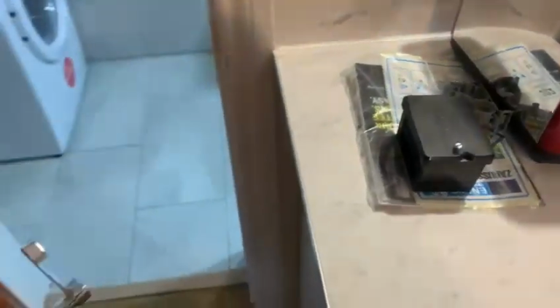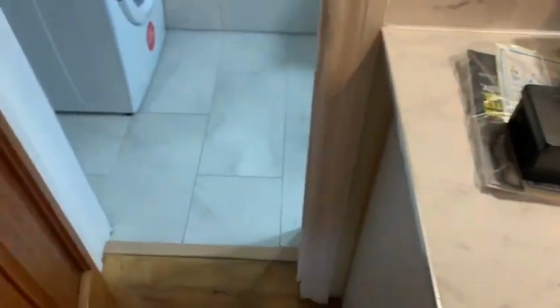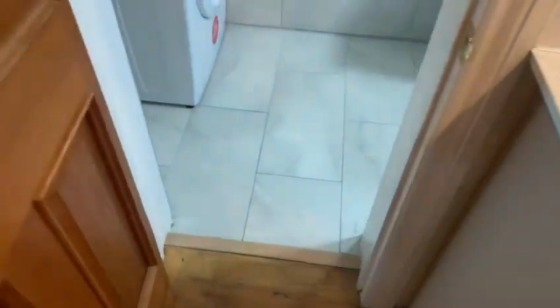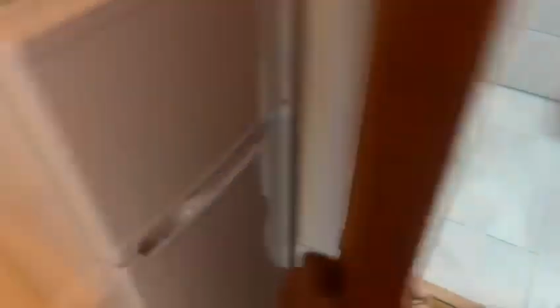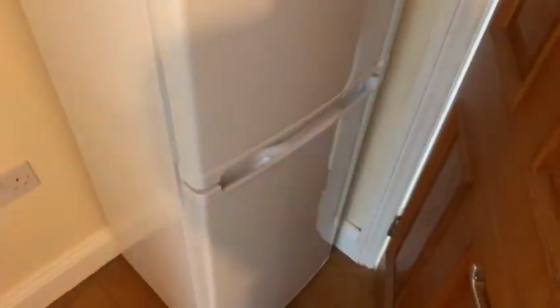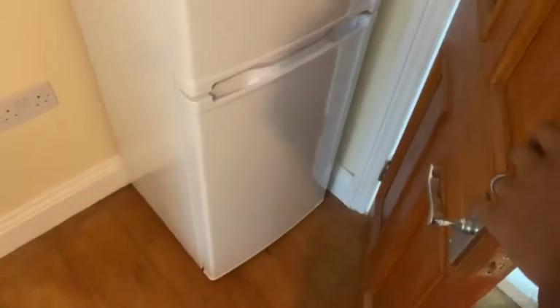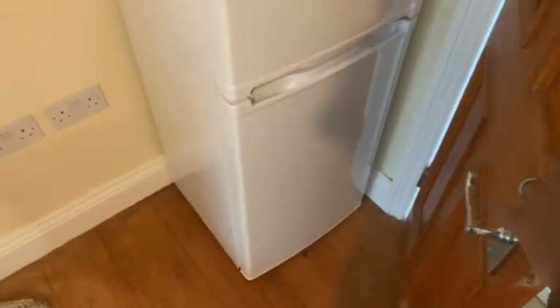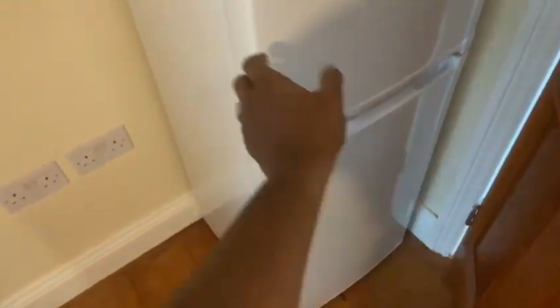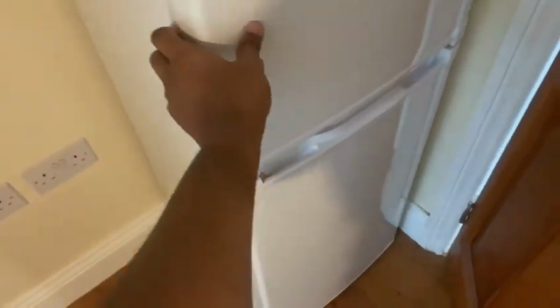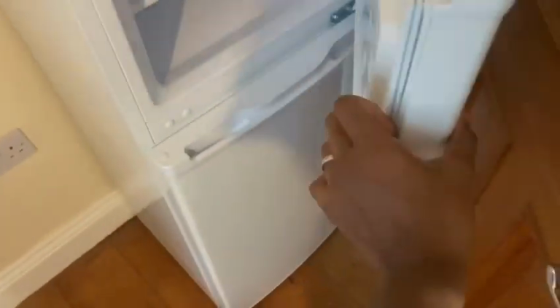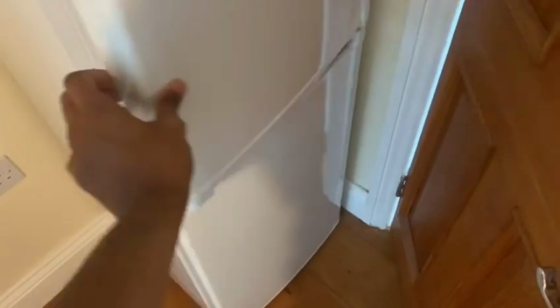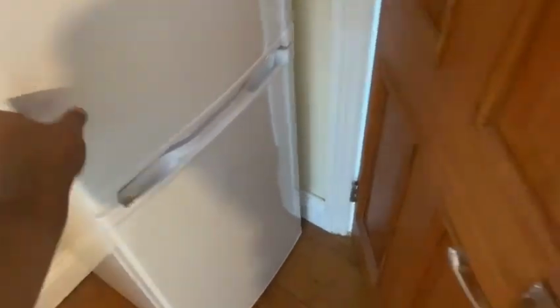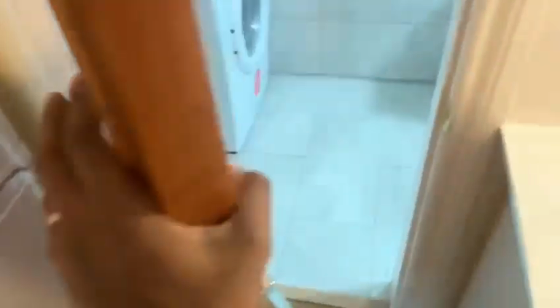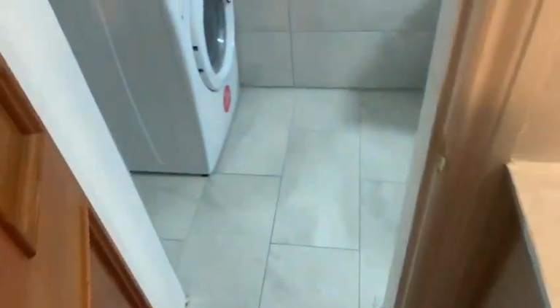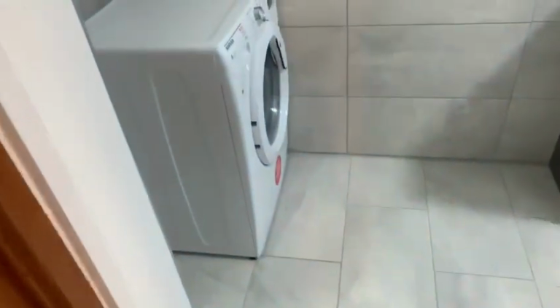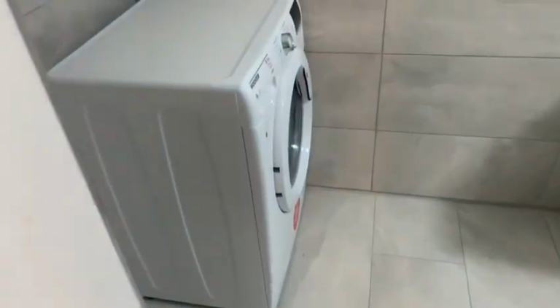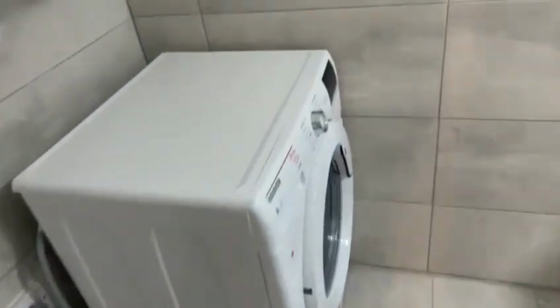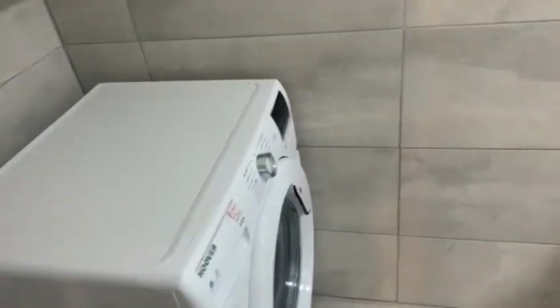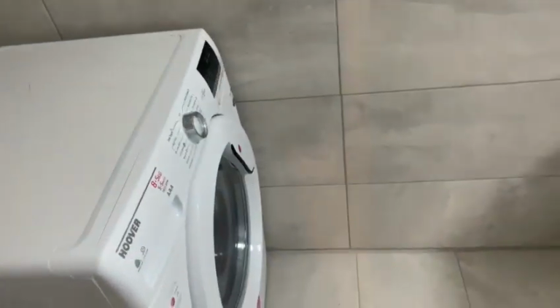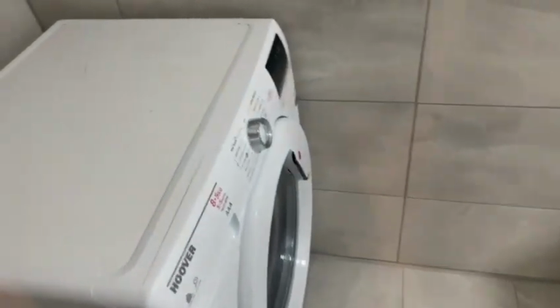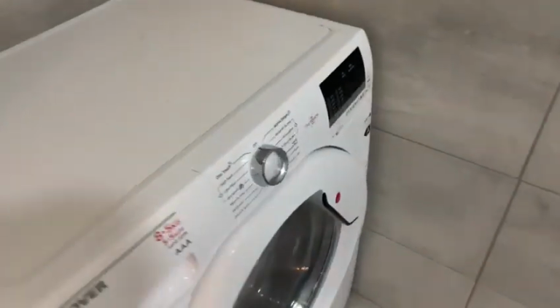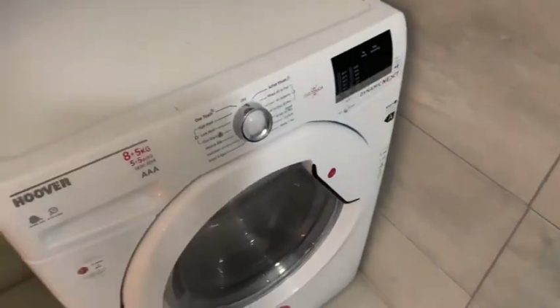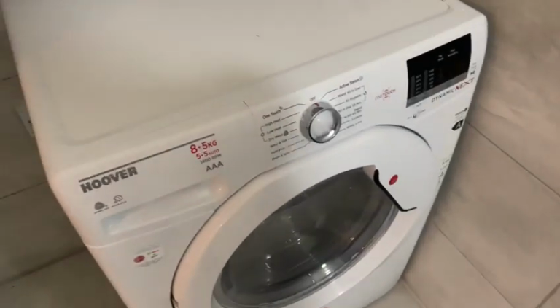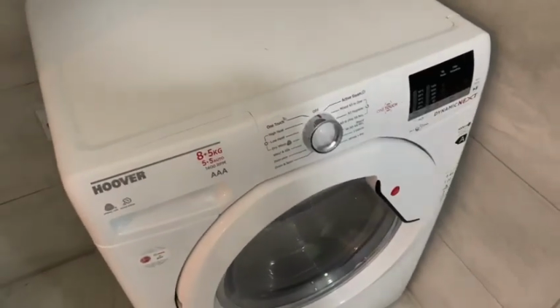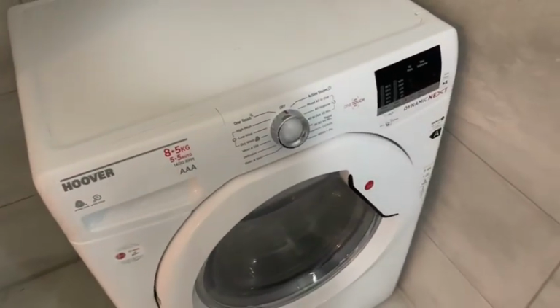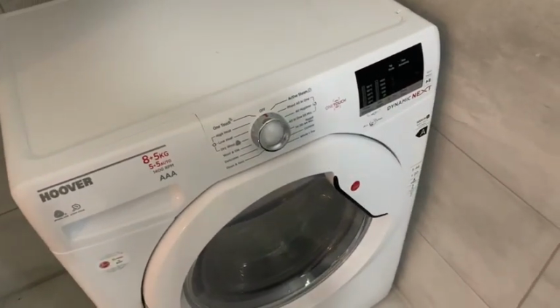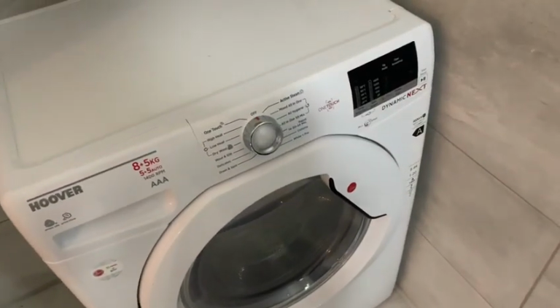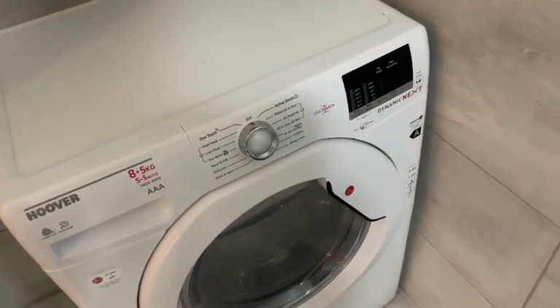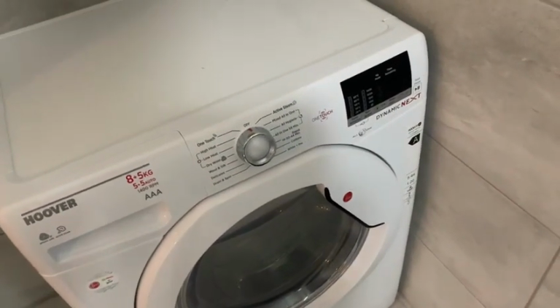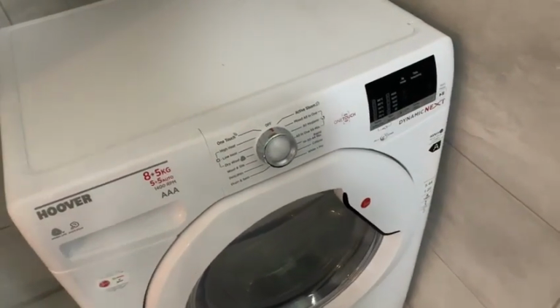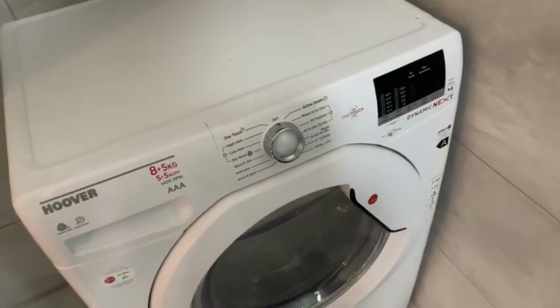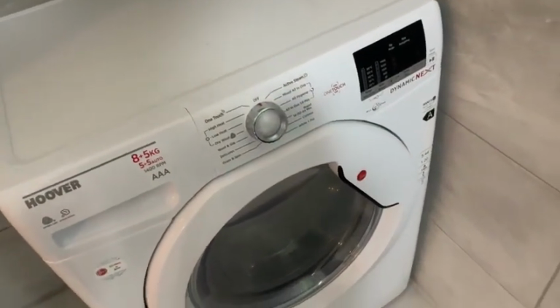As we enter to the left, you've got your brand new bathroom suite here. There's also a radiator that emits the heat from the fridge freezer, and your washing machine here — it's a very good size, eight plus five kg.